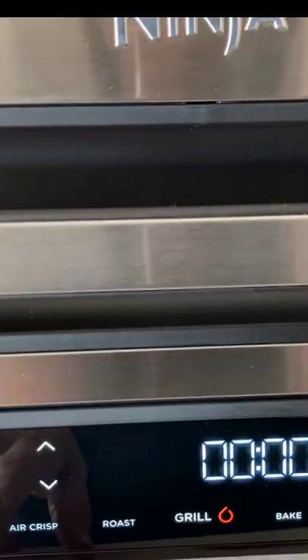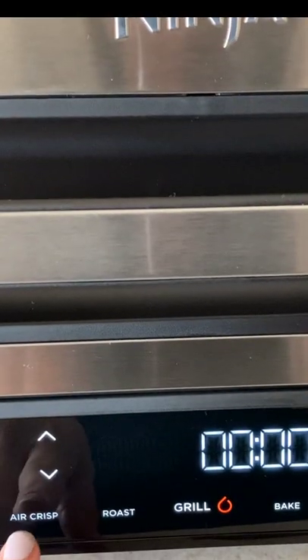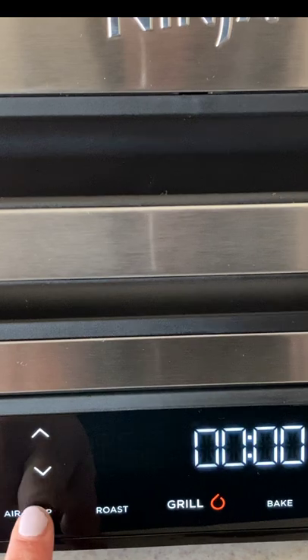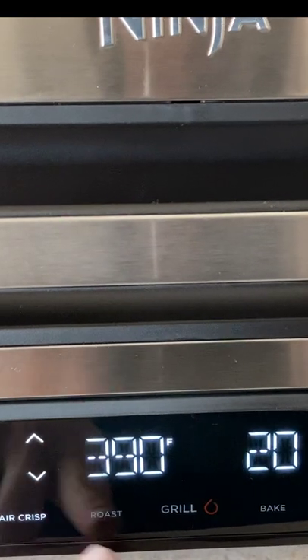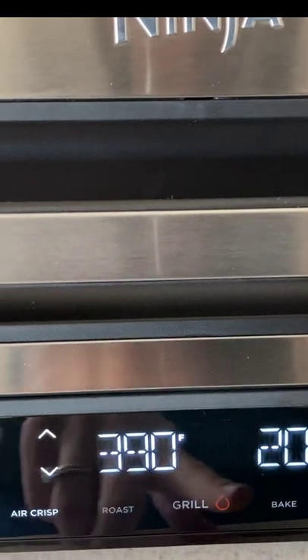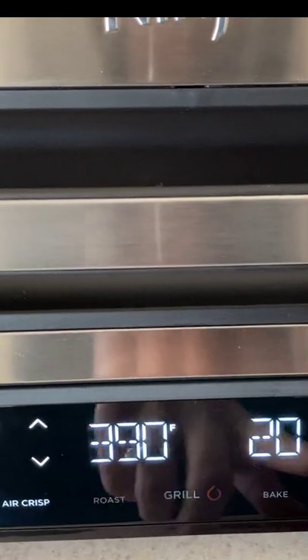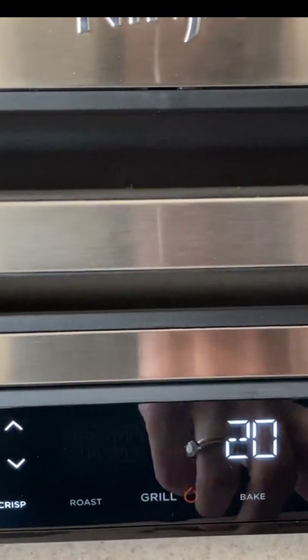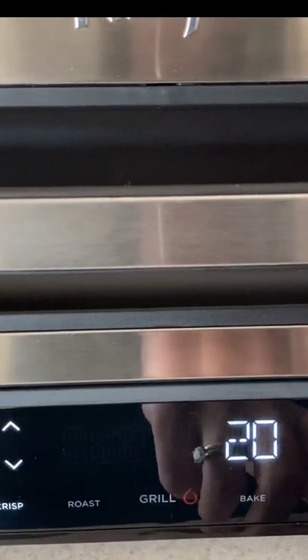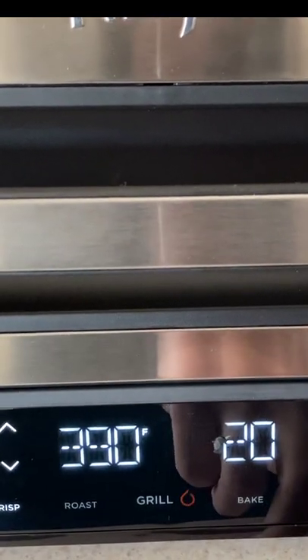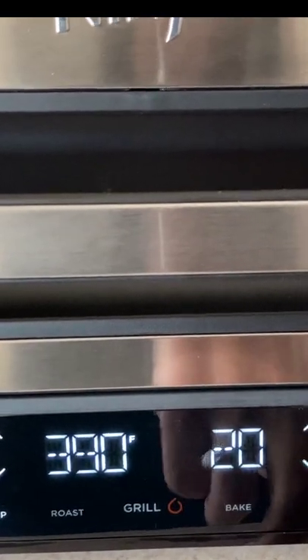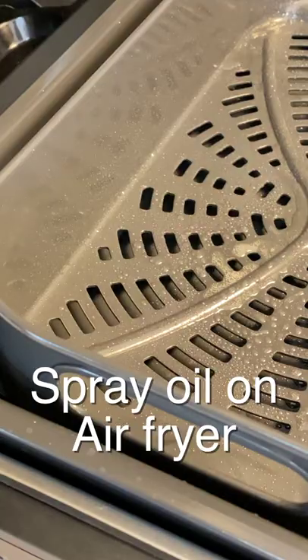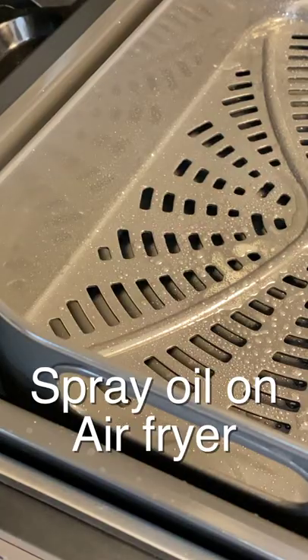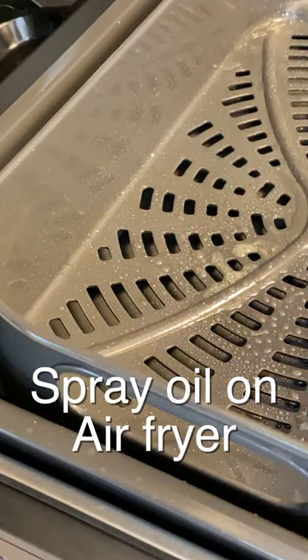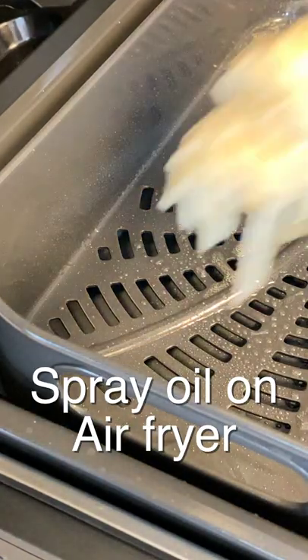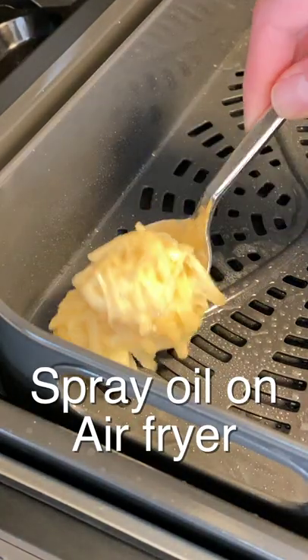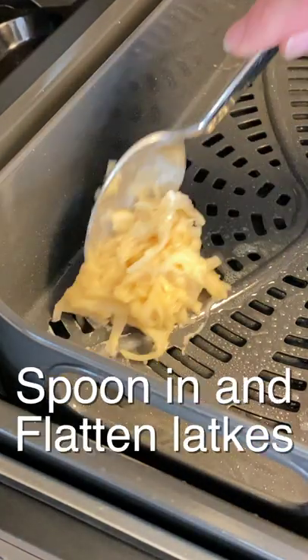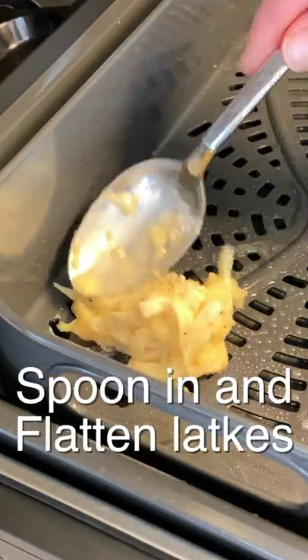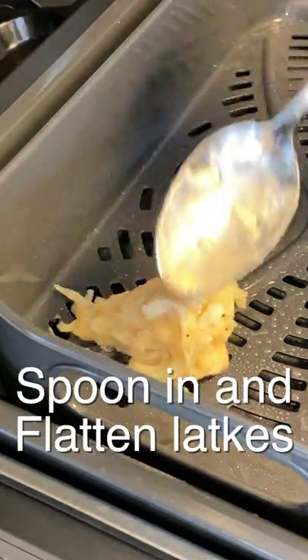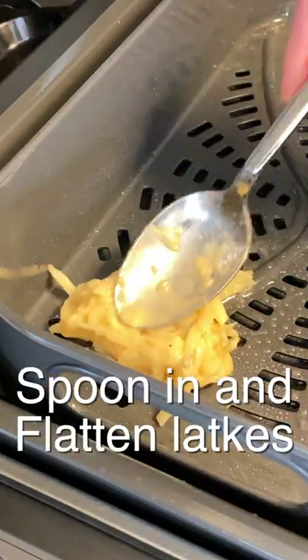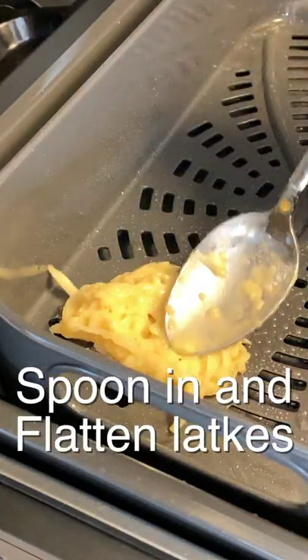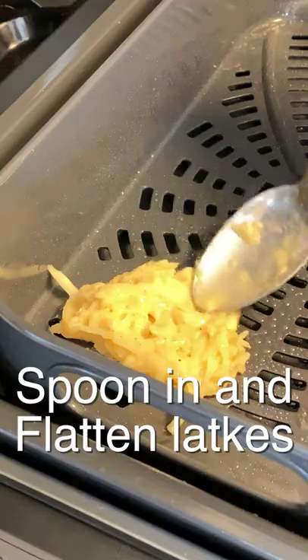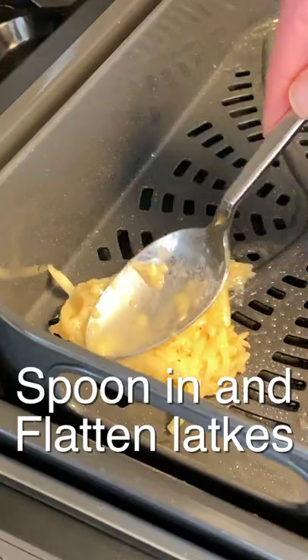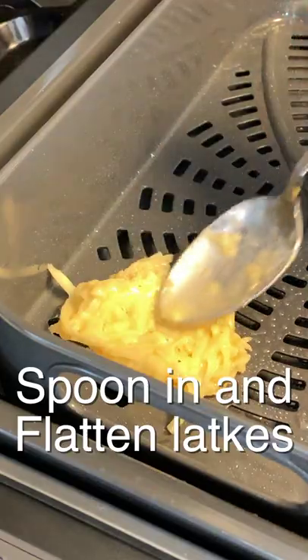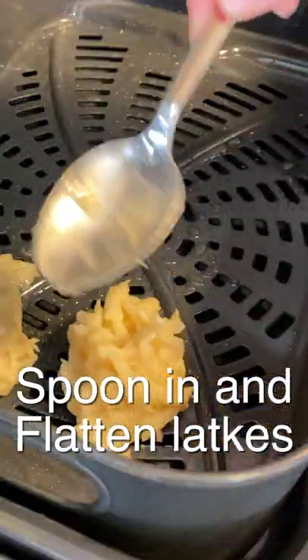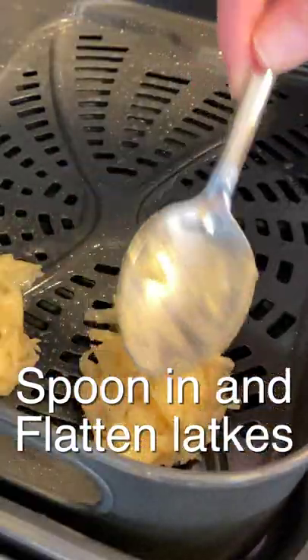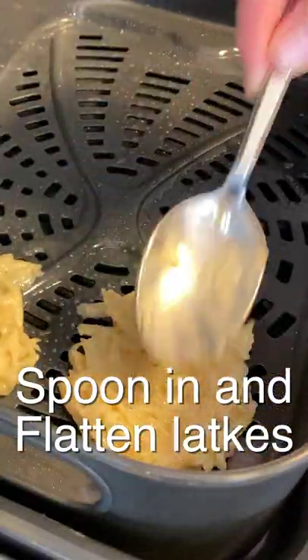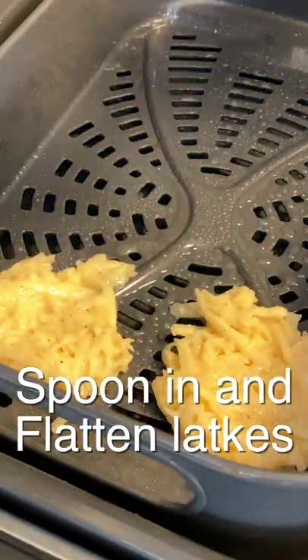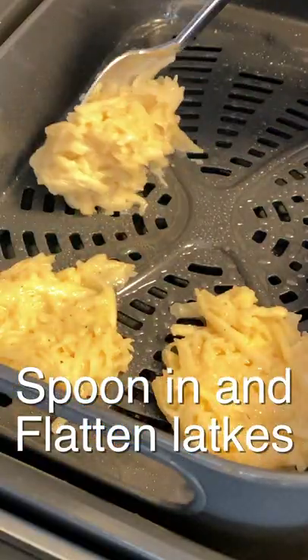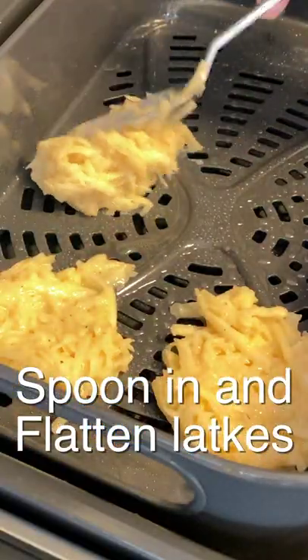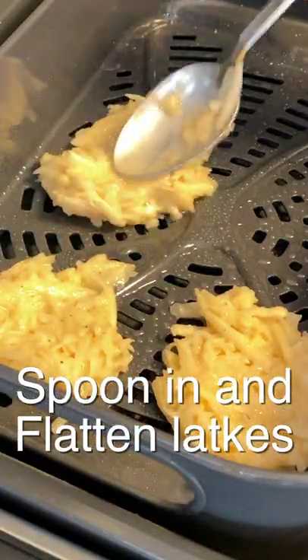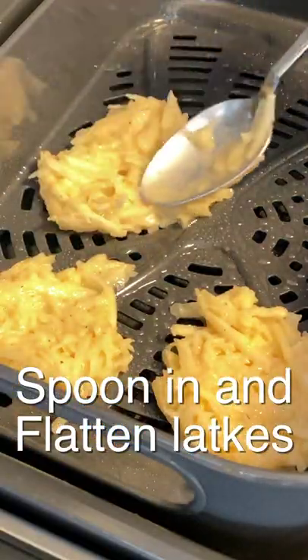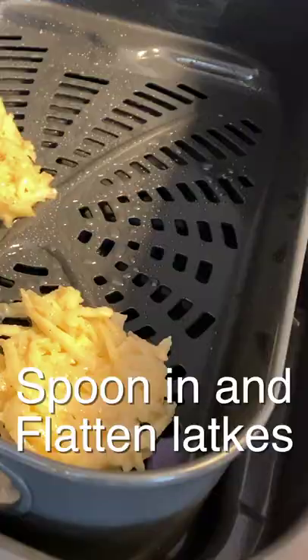Preheat the air fryer to 390 degrees. Spray oil on the fryer basket and spoon in the latkes and flatten them a little bit so that they cook well in the middle.